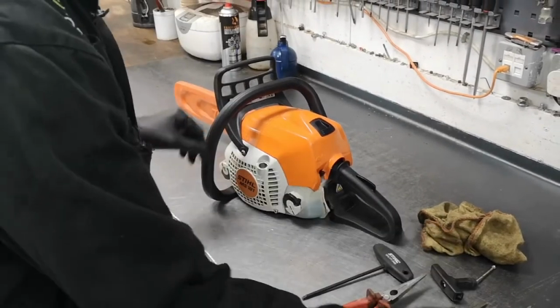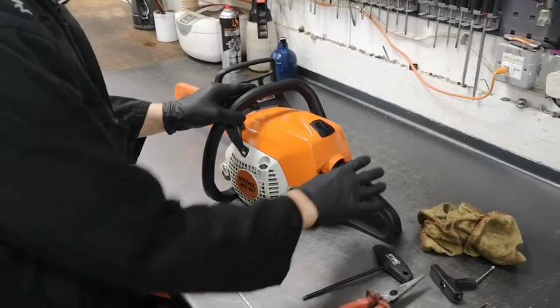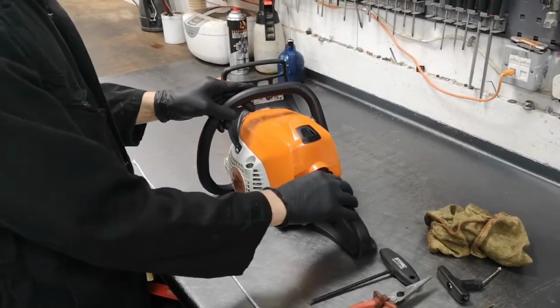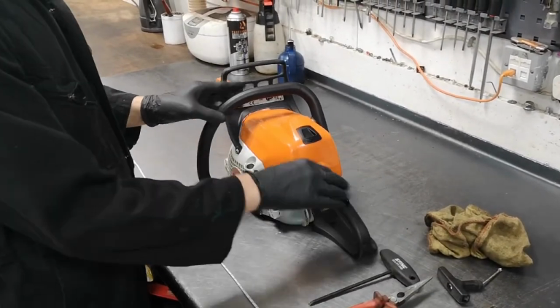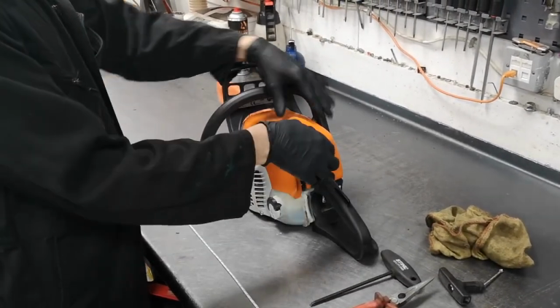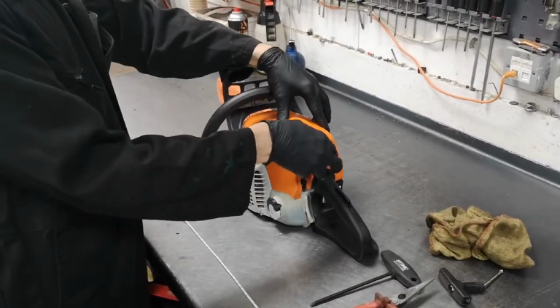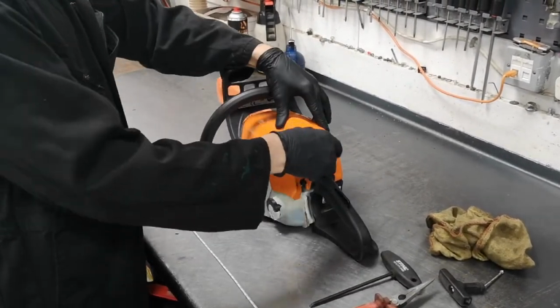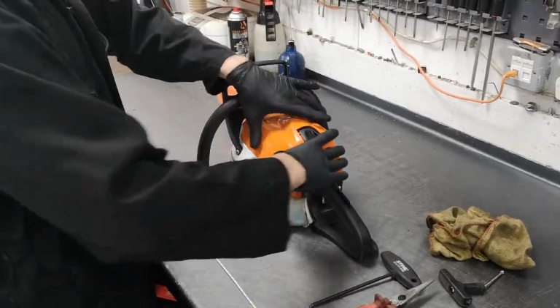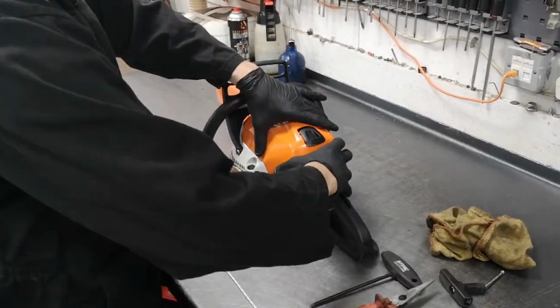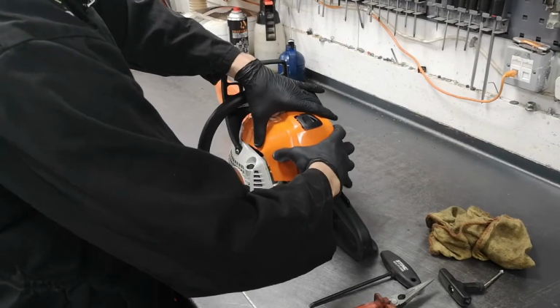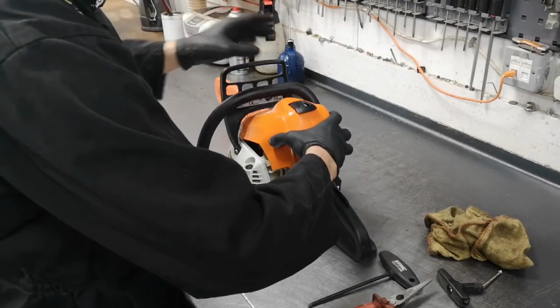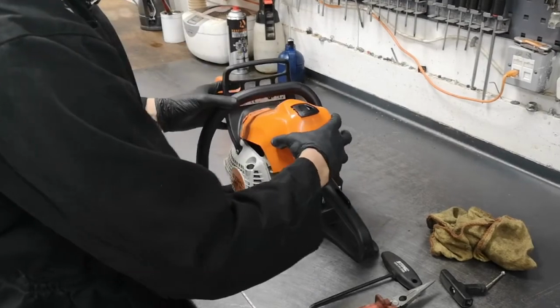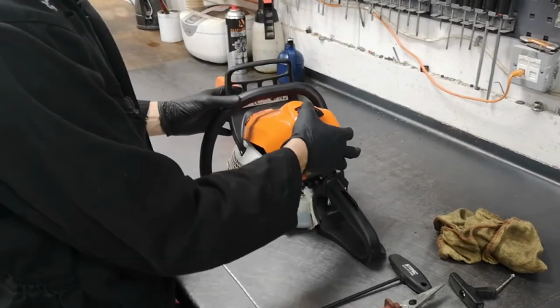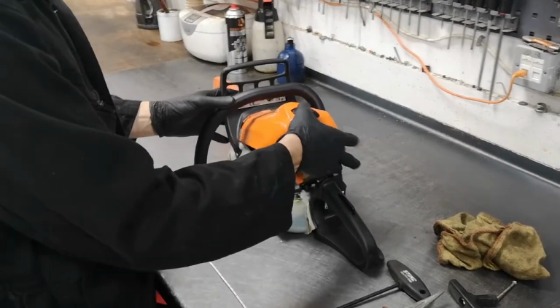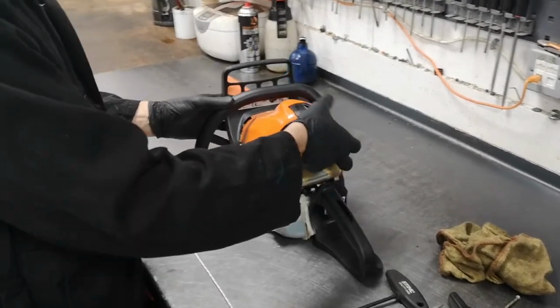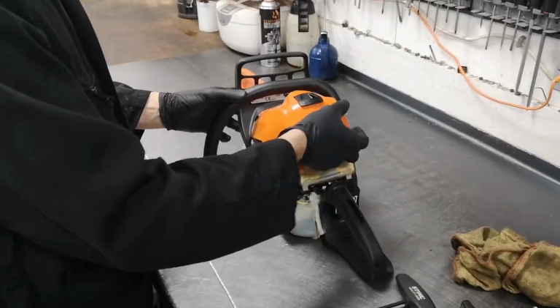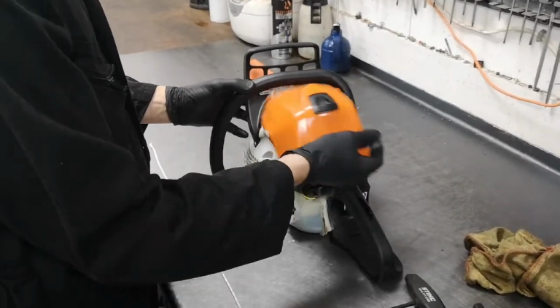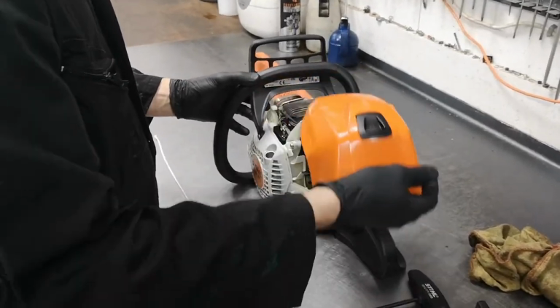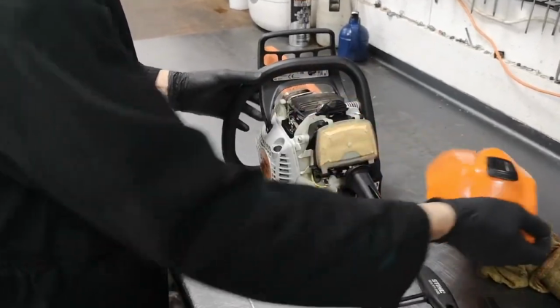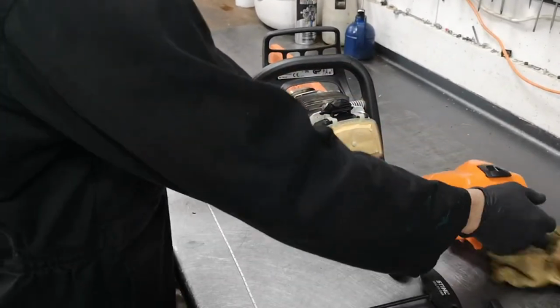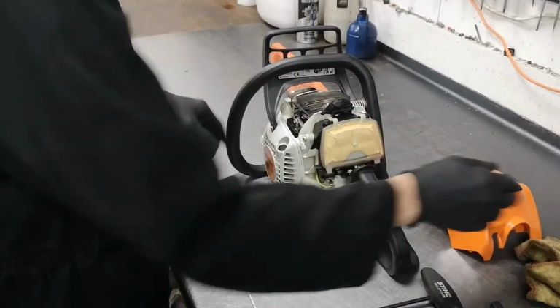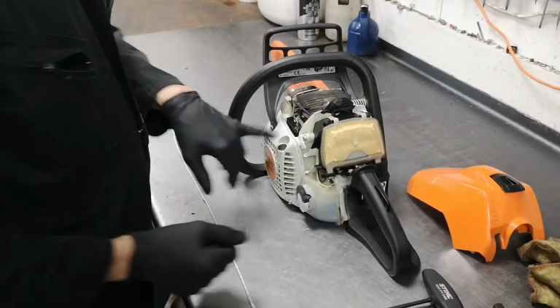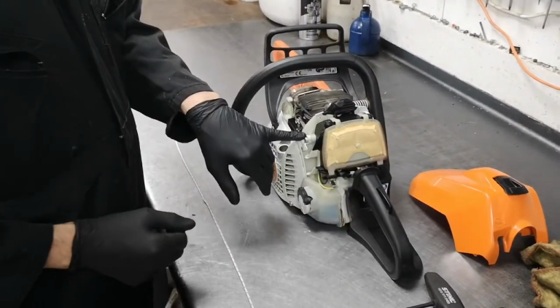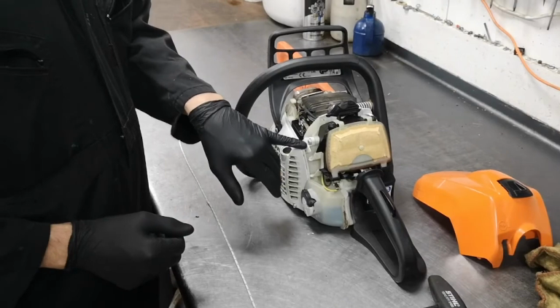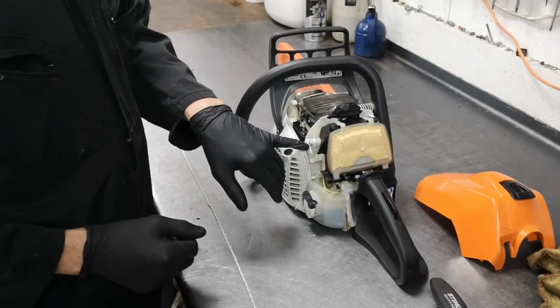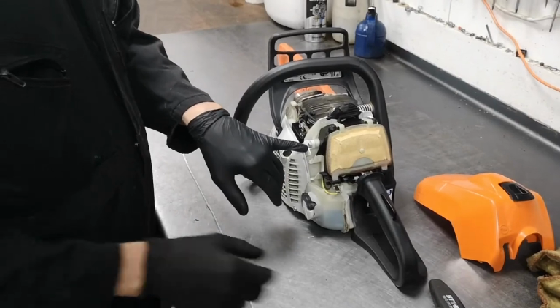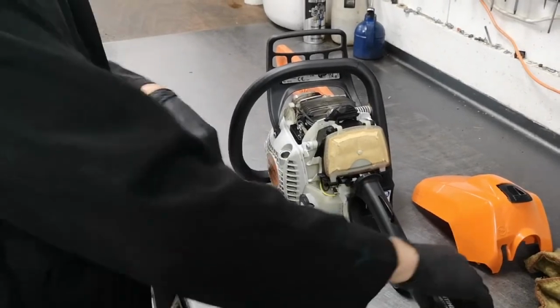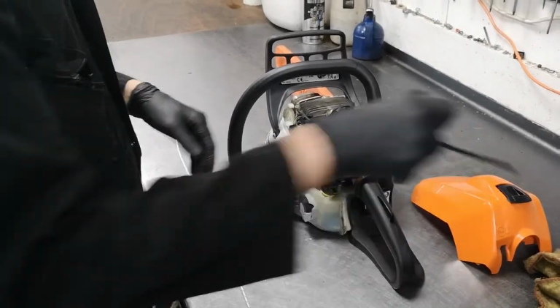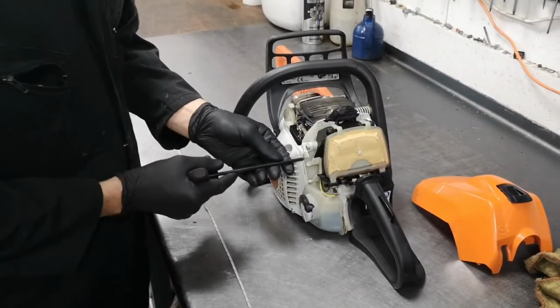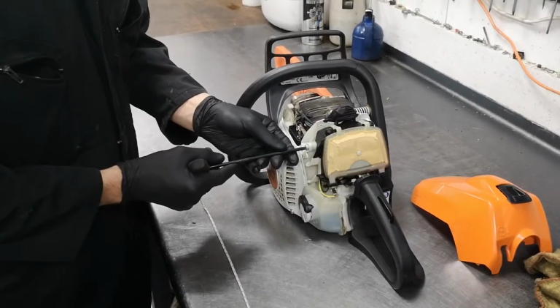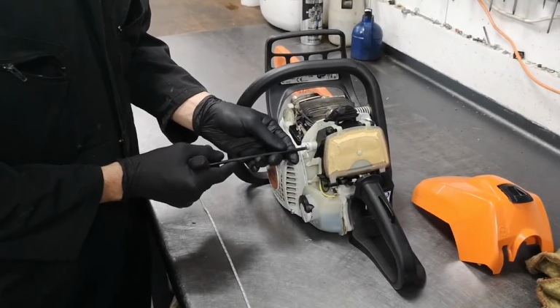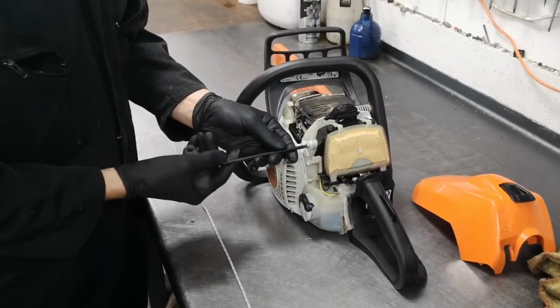So the first thing you want to do is take off the filter cover, which is this. You snap that back and lift it out of place, and what that does is reveal the screw there. So that's the first one to come out.